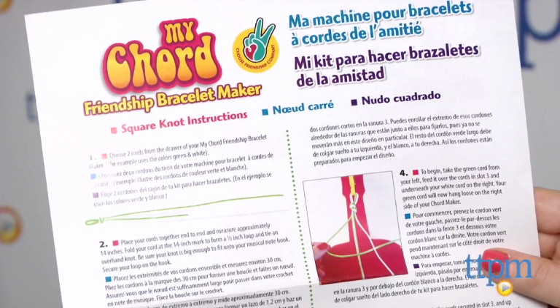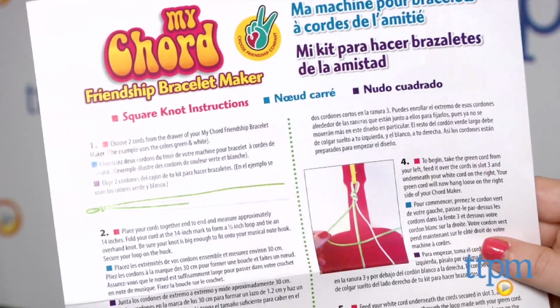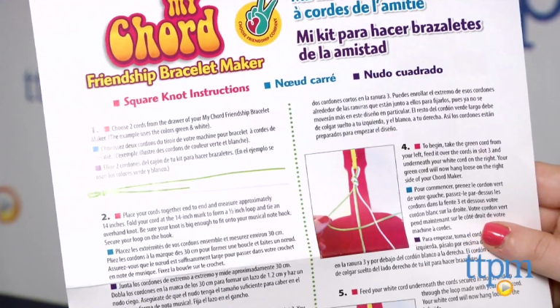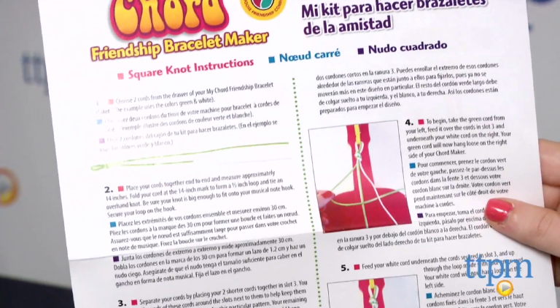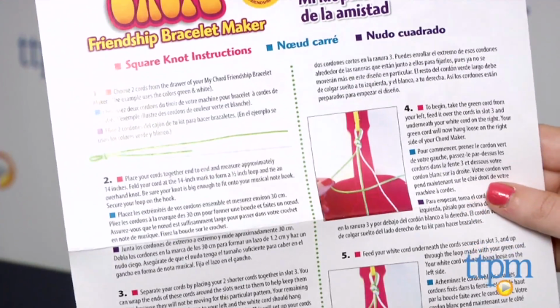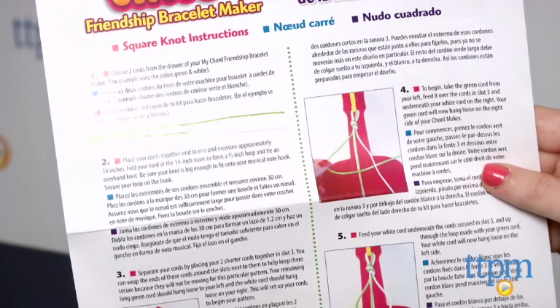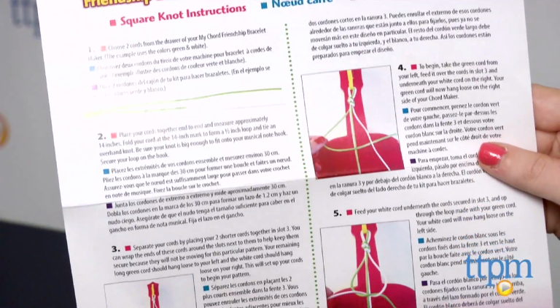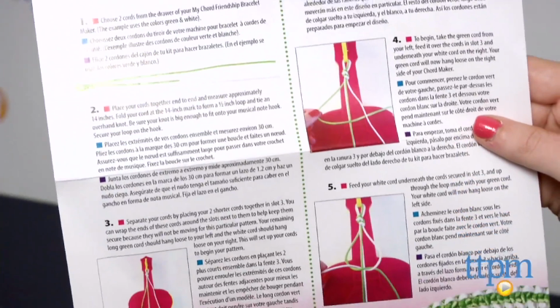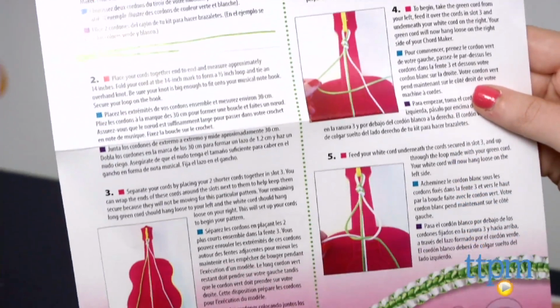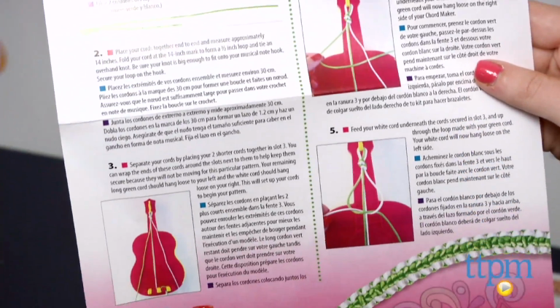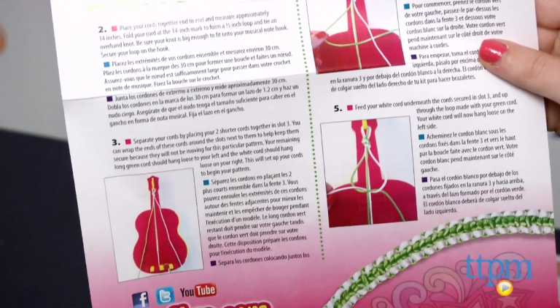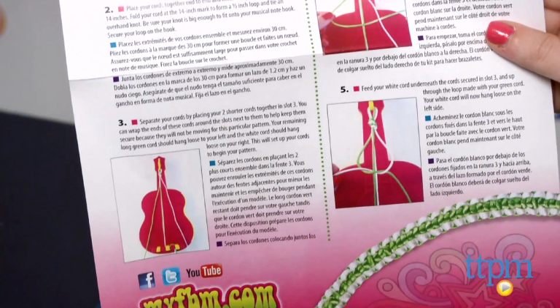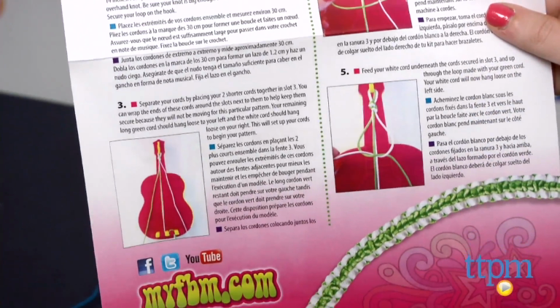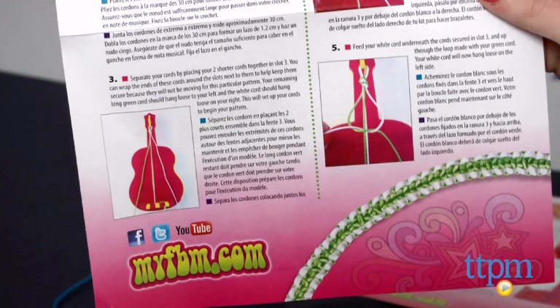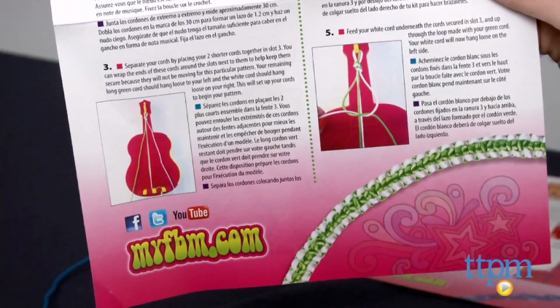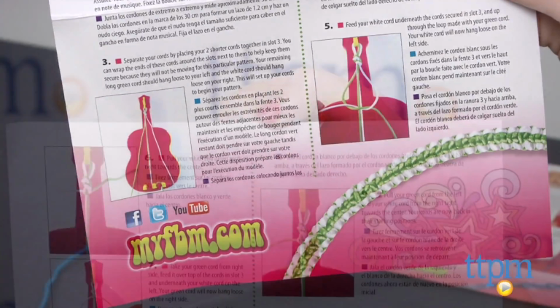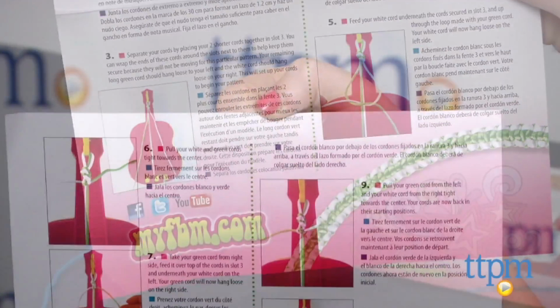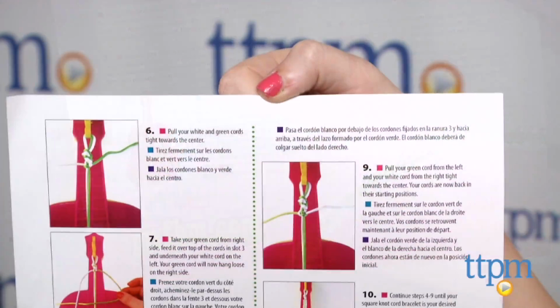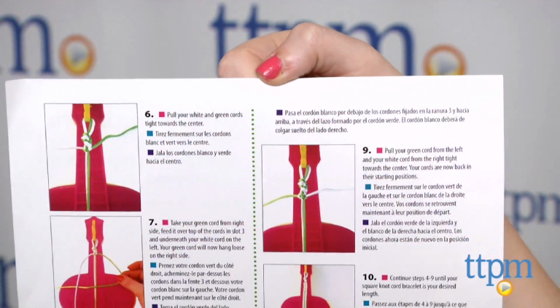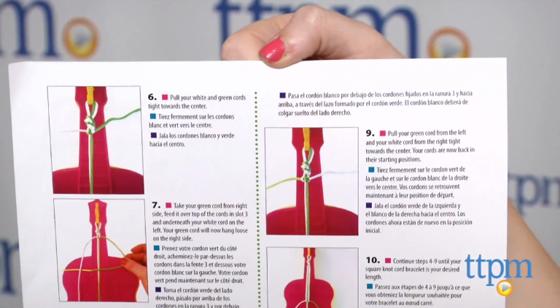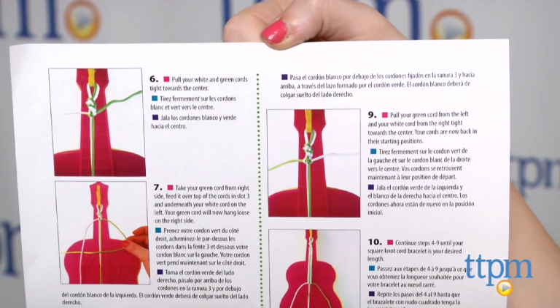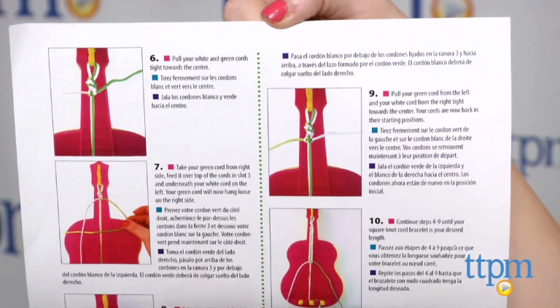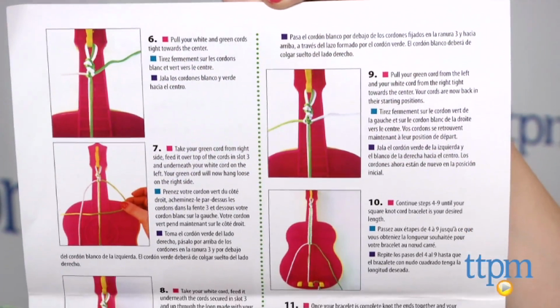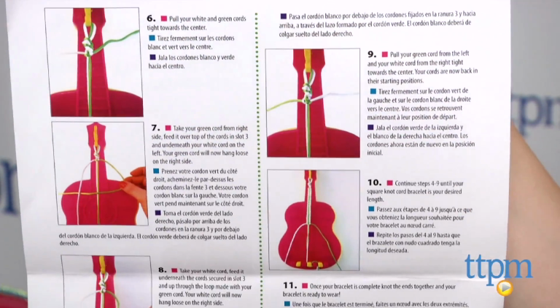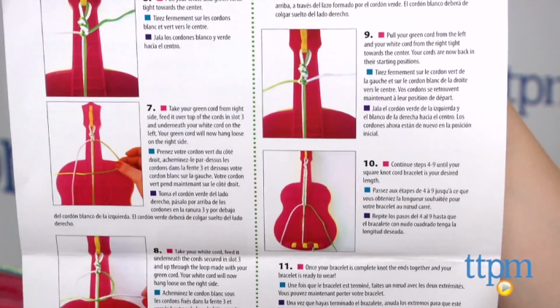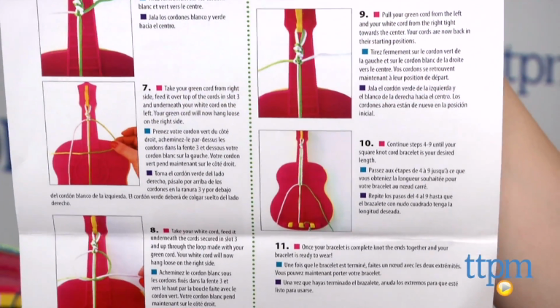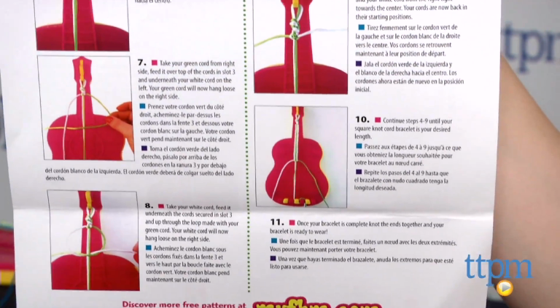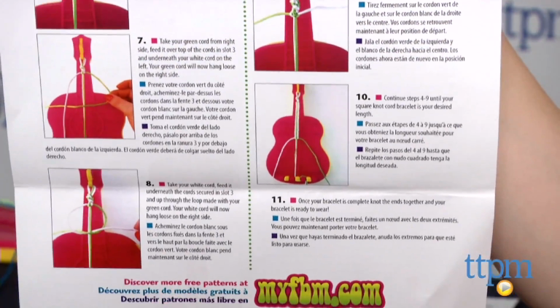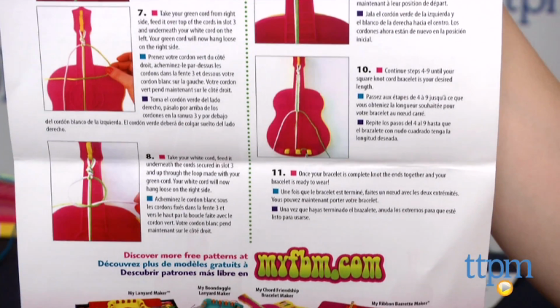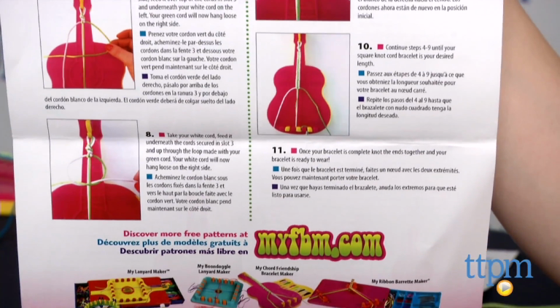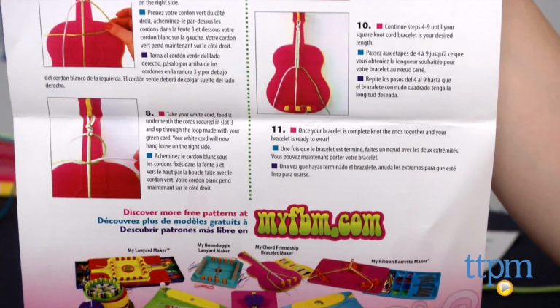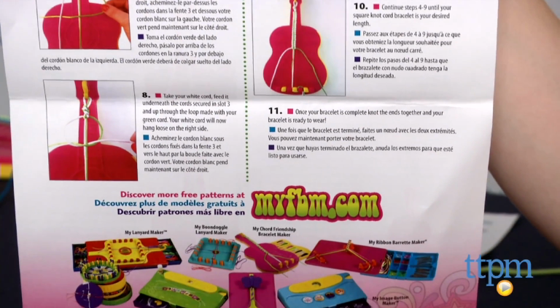Overall, the concept is a simple one, but sometimes it's just the little innovations to the classics that make a huge difference. The MyCord Friendship Bracelet Maker is from the Choose Friendship Company,